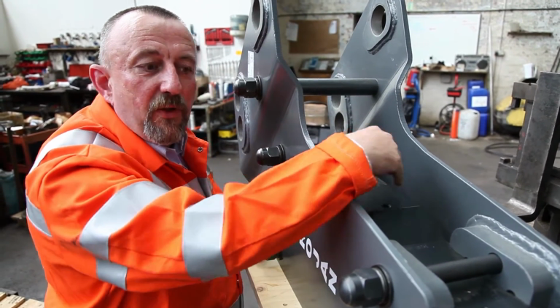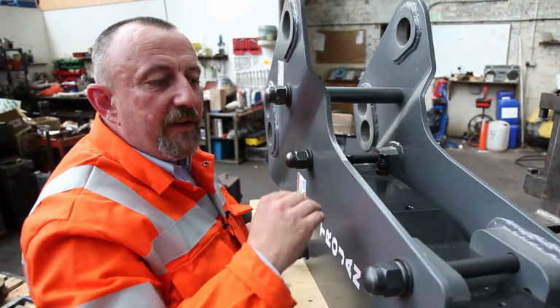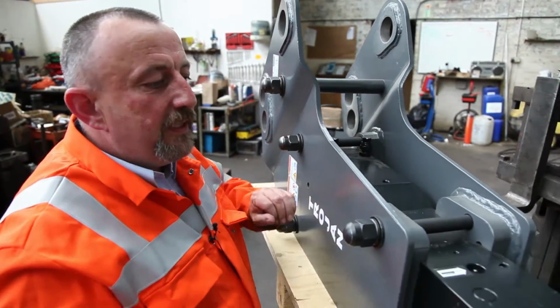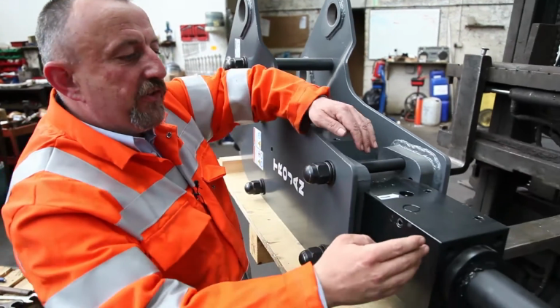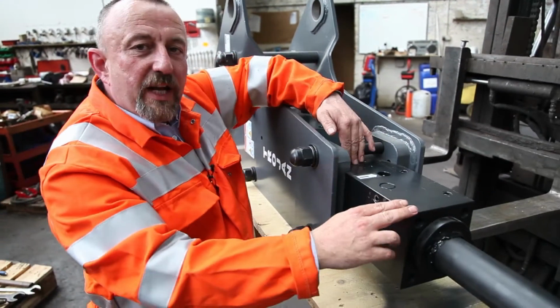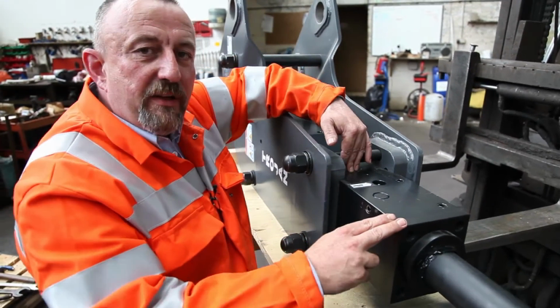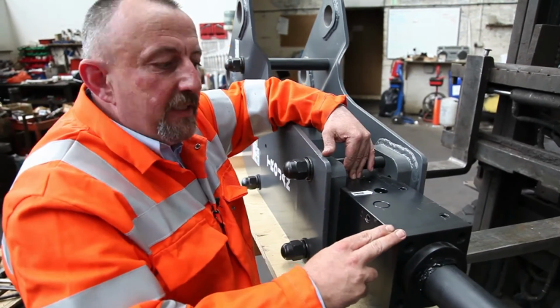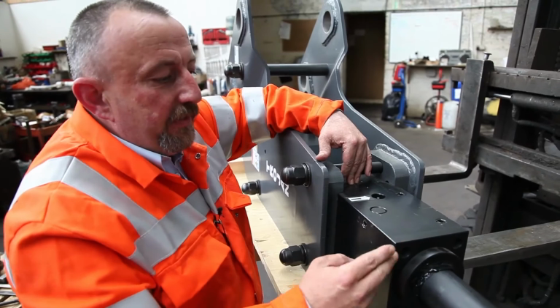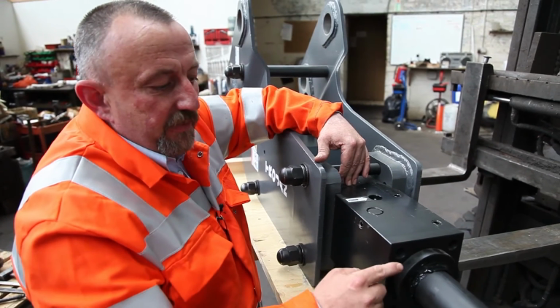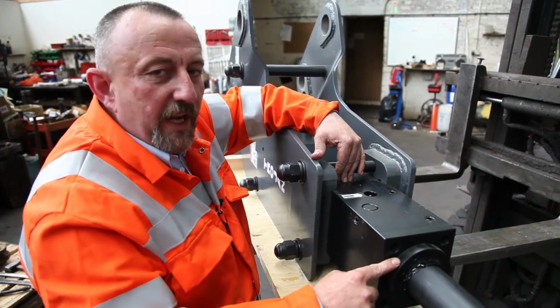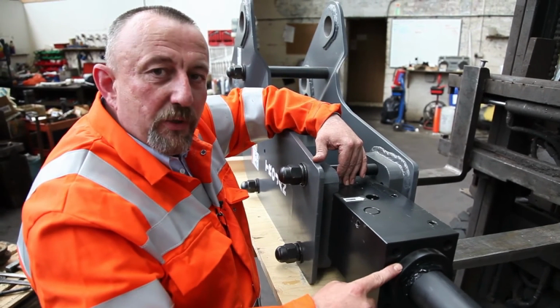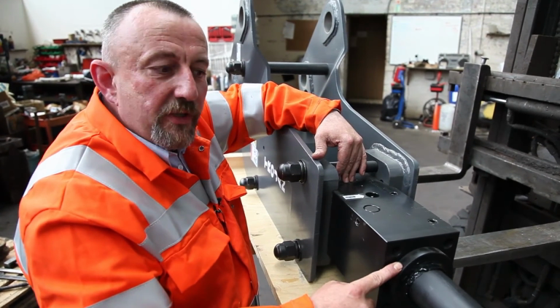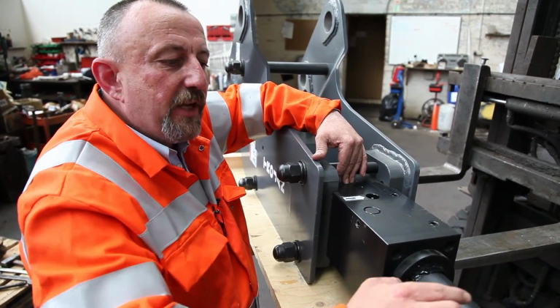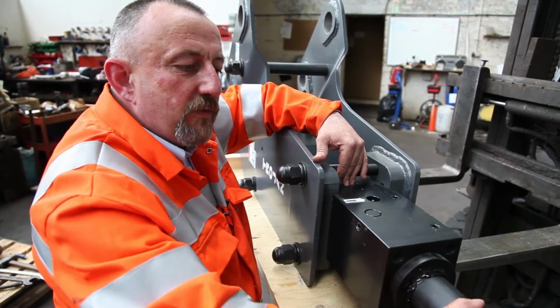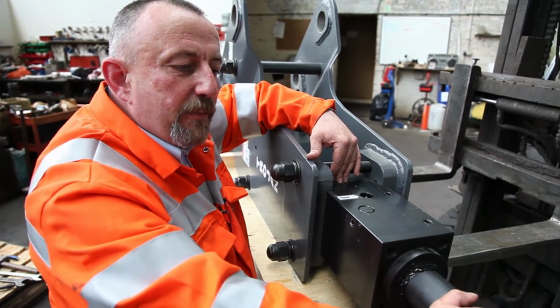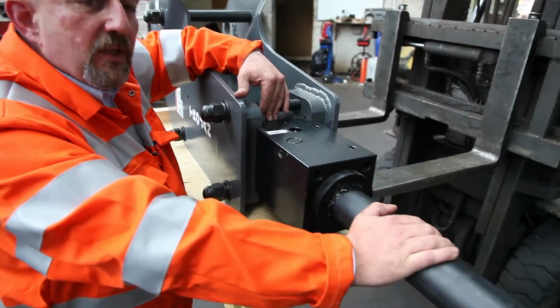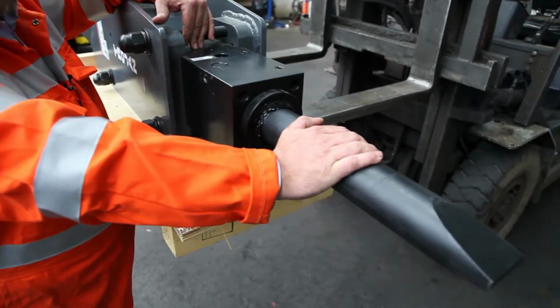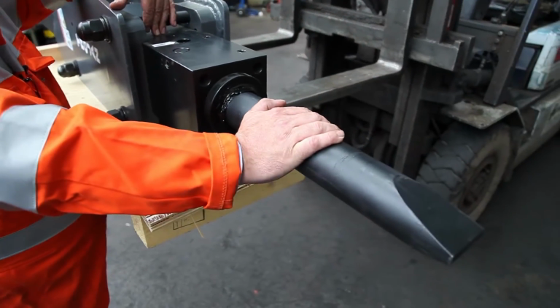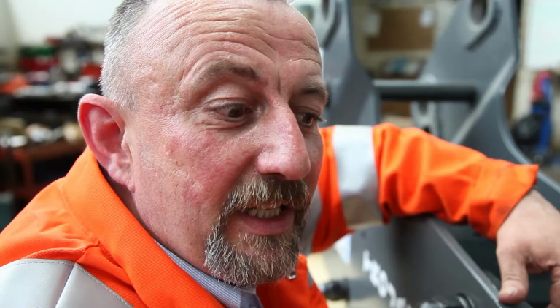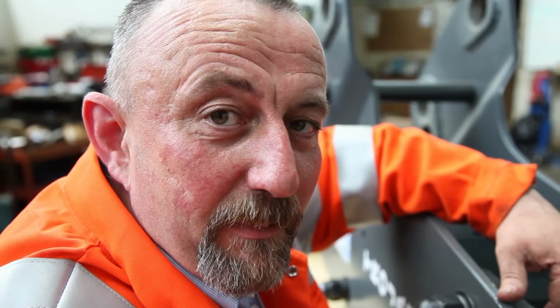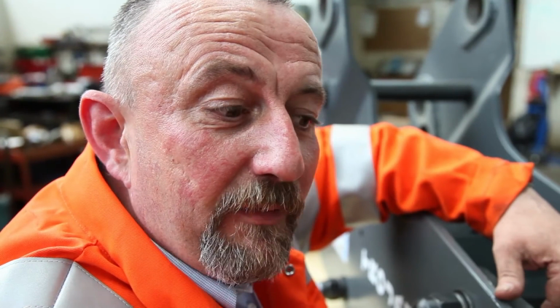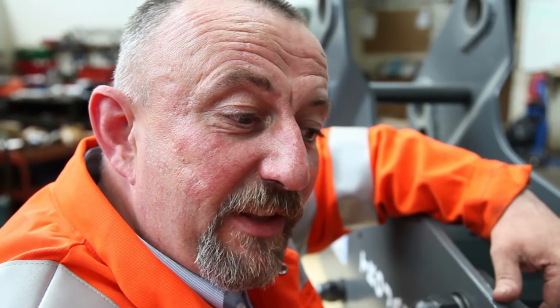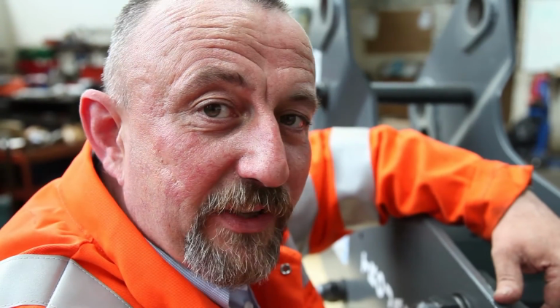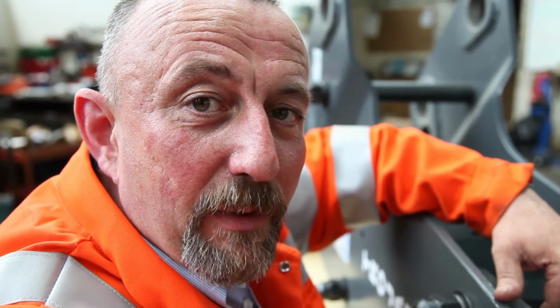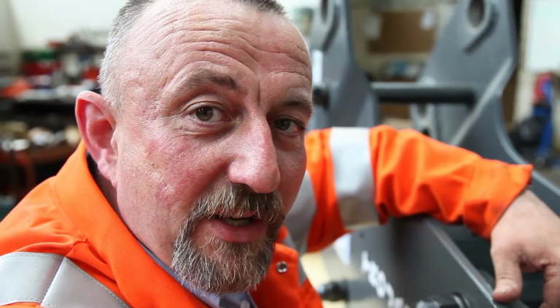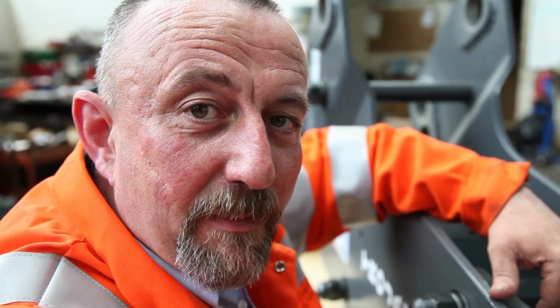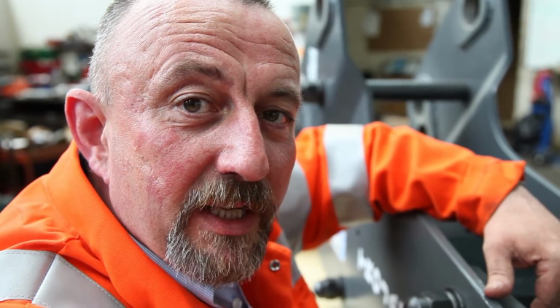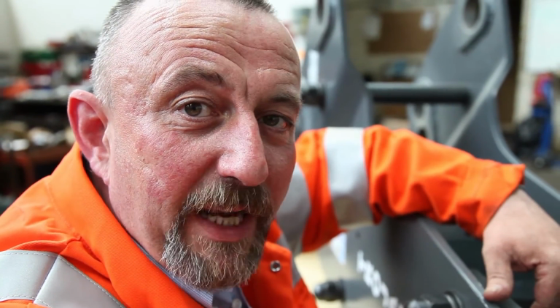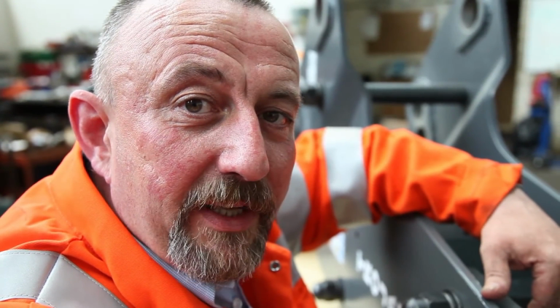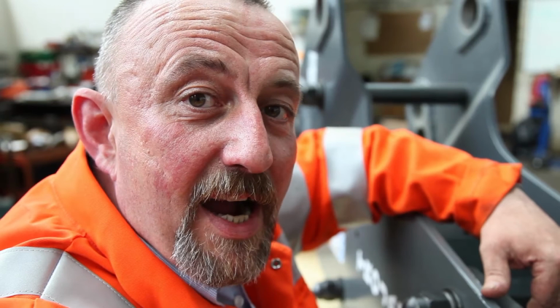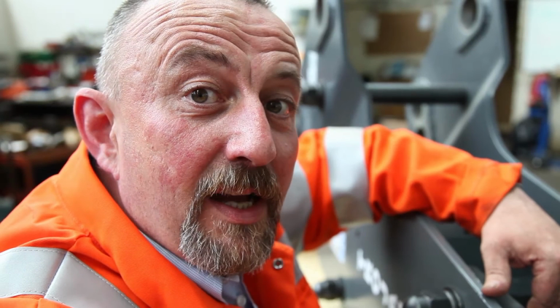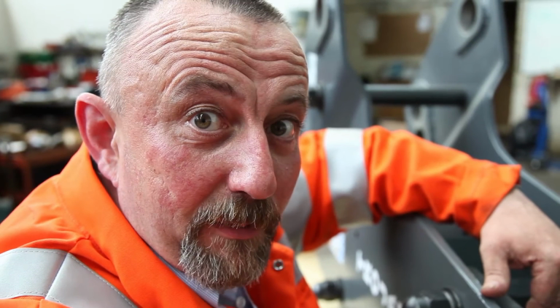Below there, this is the chuck housing. This has the main wear bushes, and then right at the bottom, we've got the chisel. Remember, if there's anything you need to know about hydraulic hammers, speak to me. I'm Hammerman.